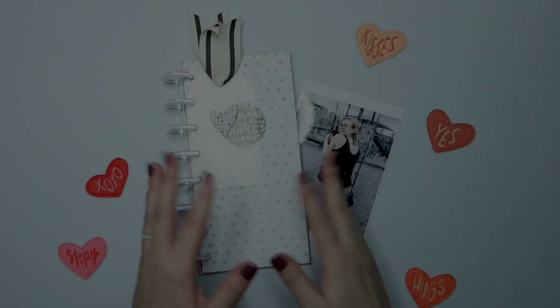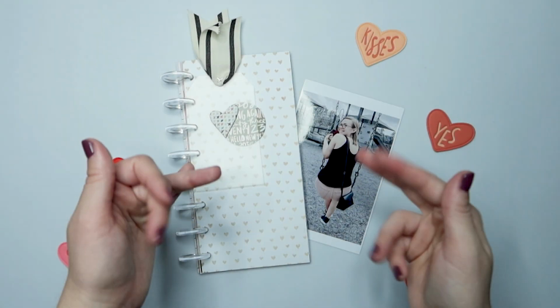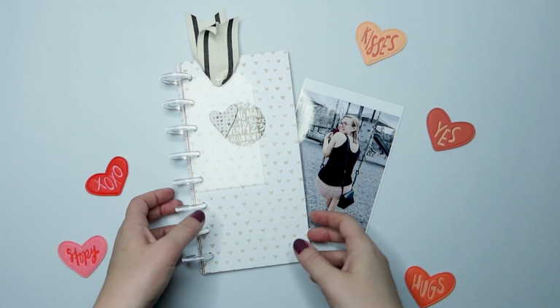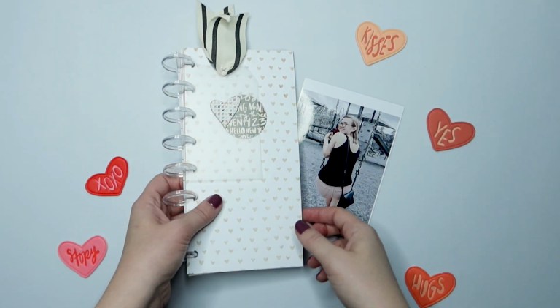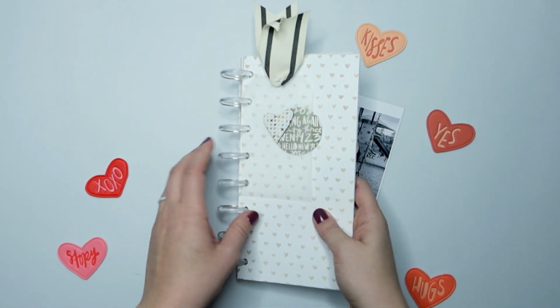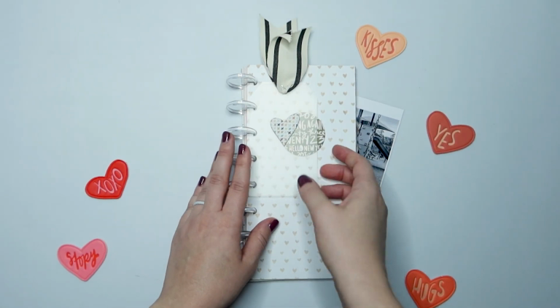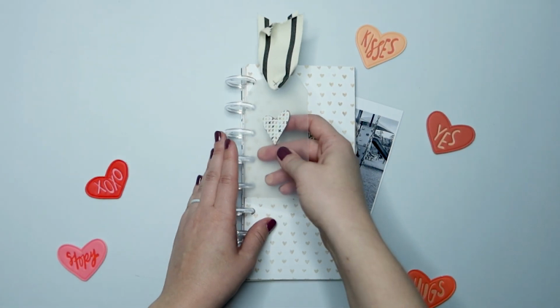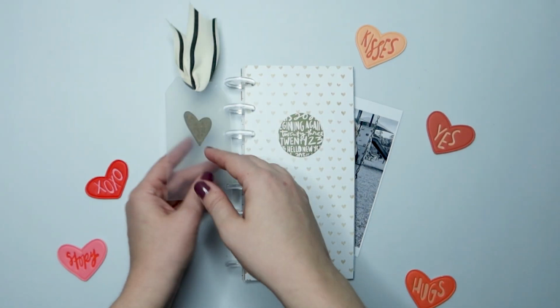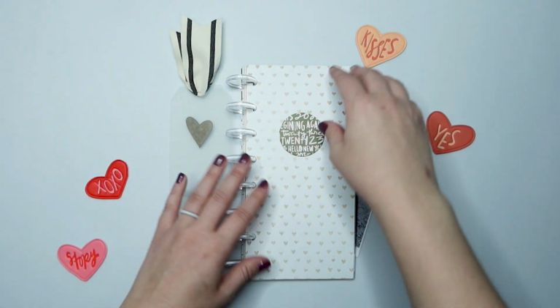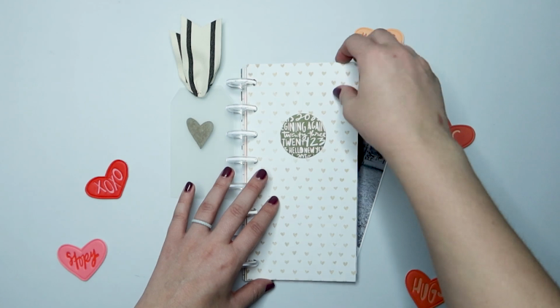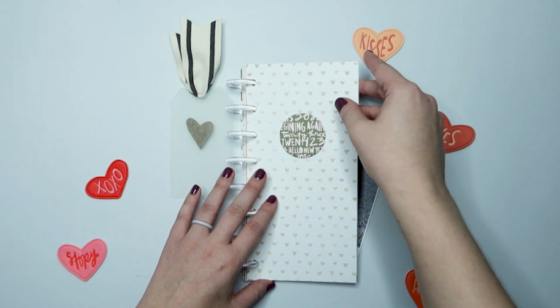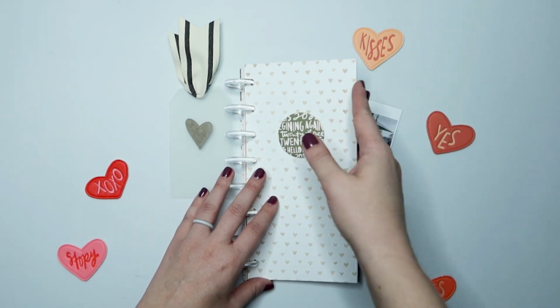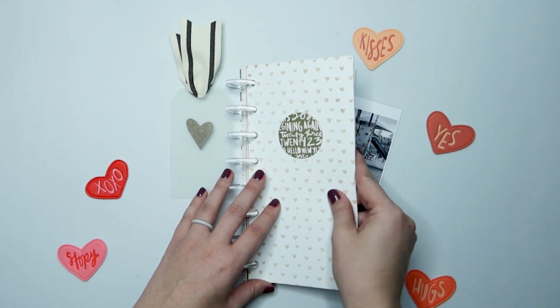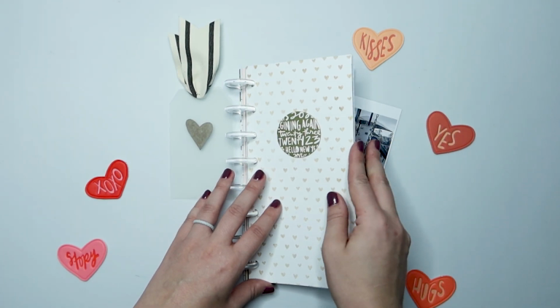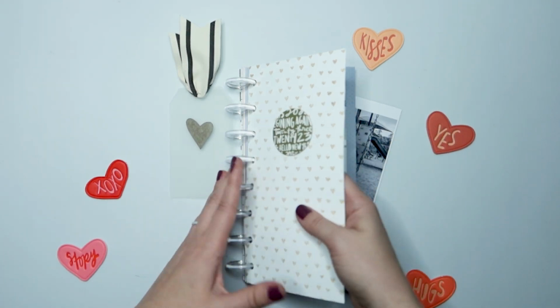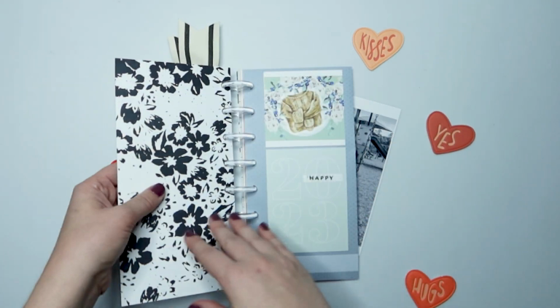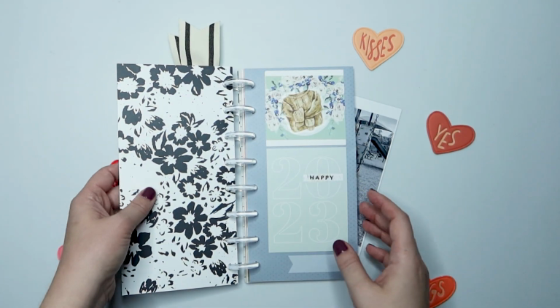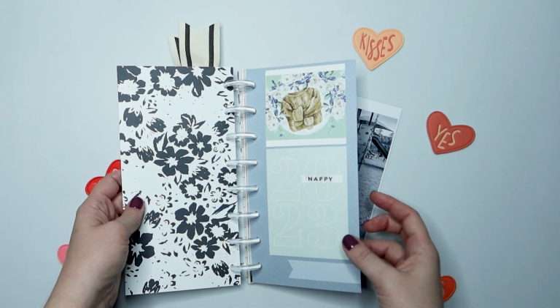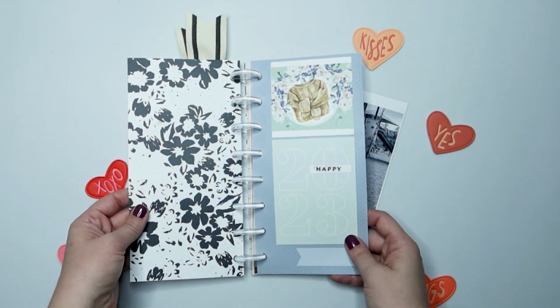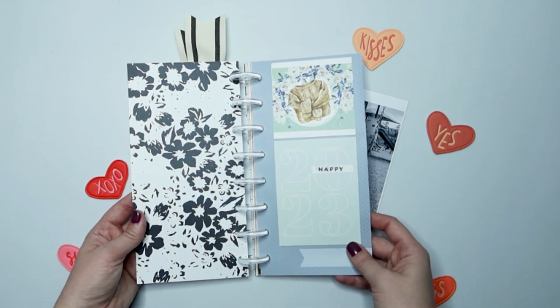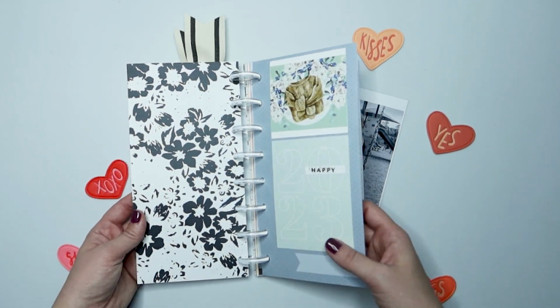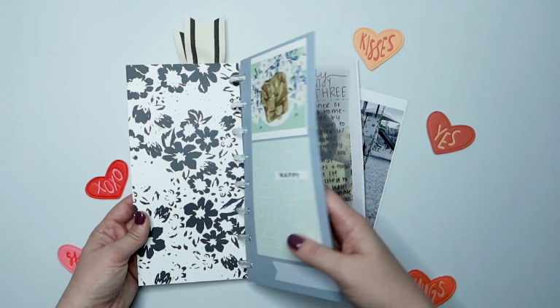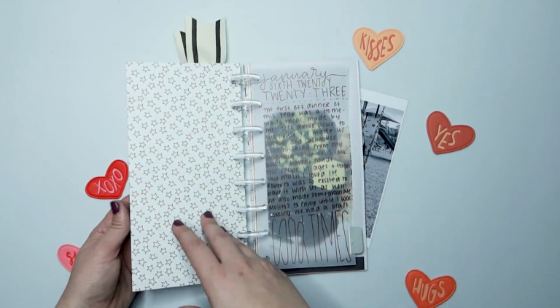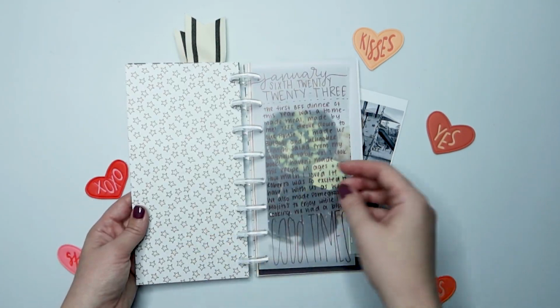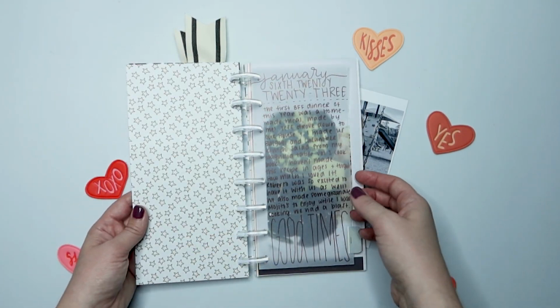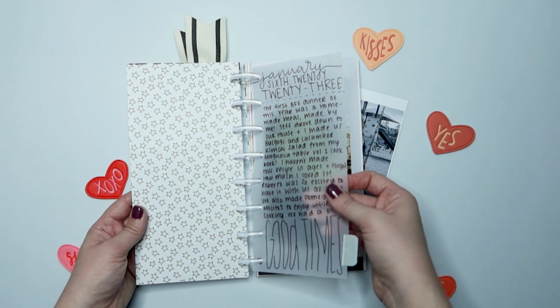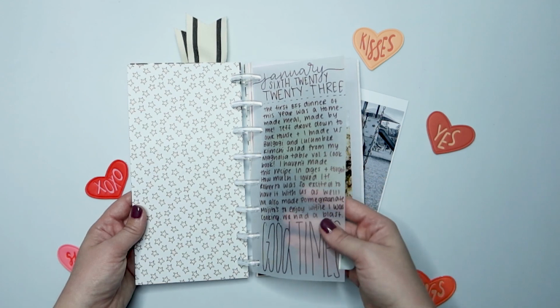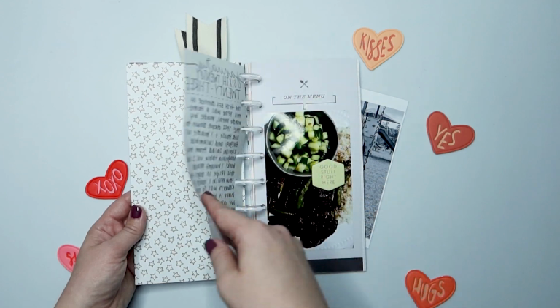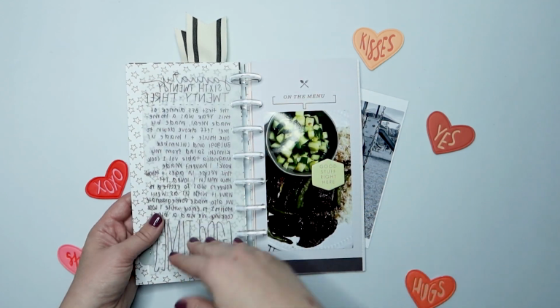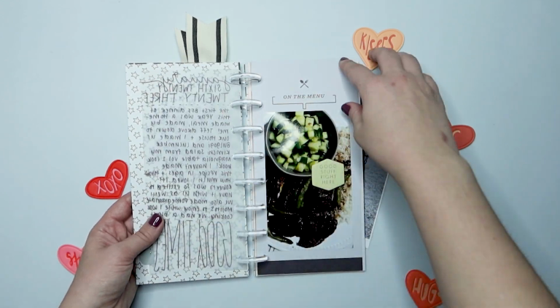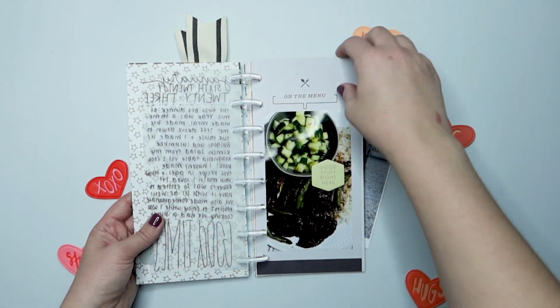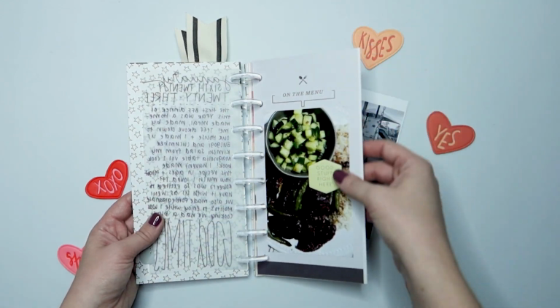Hi friends! Welcome or welcome back to my channel. Today we are working in my Traveler's Notebook and I'm going to go ahead and just do a little flip through before we jump into today's spread.